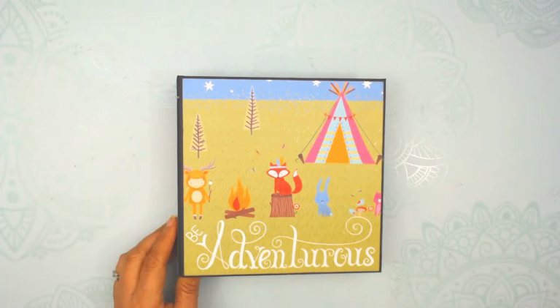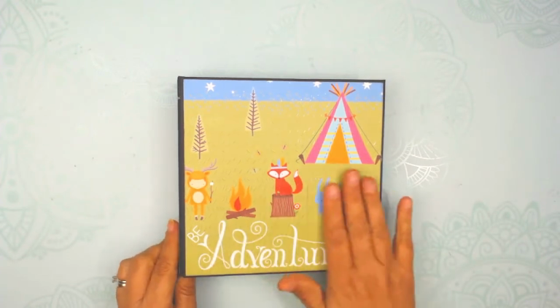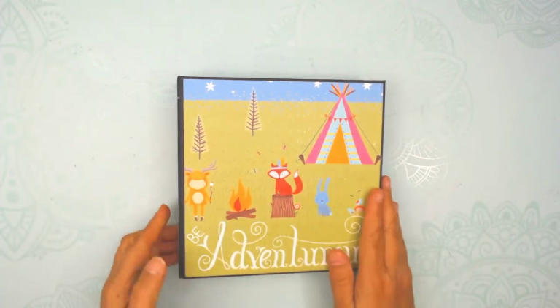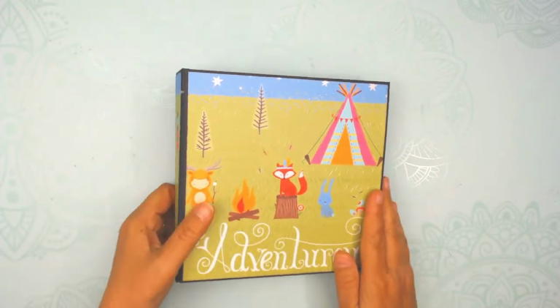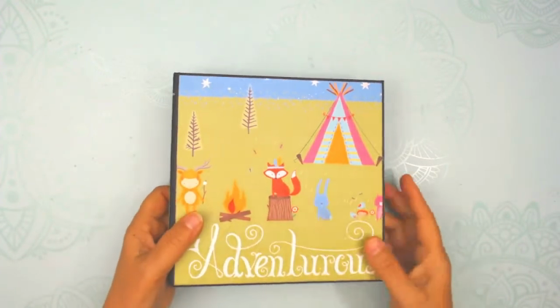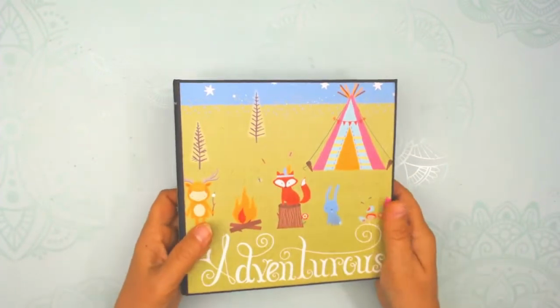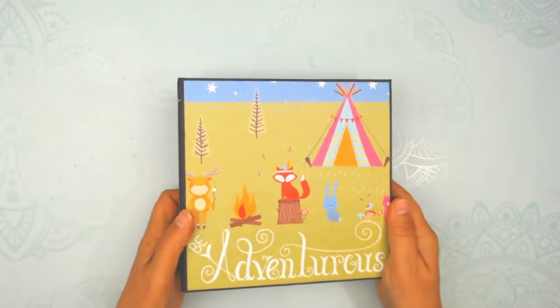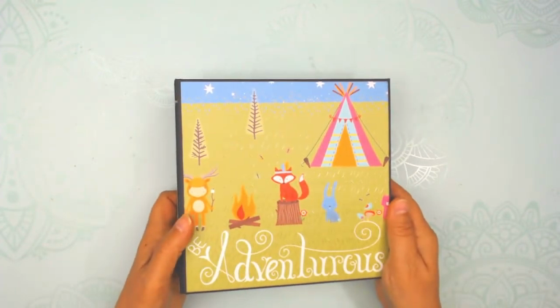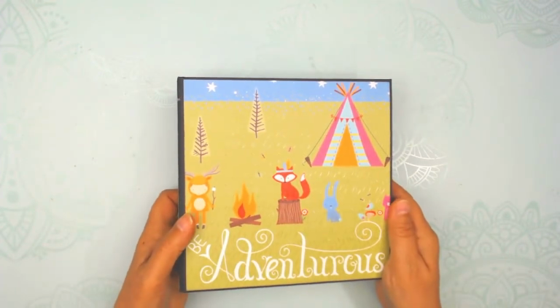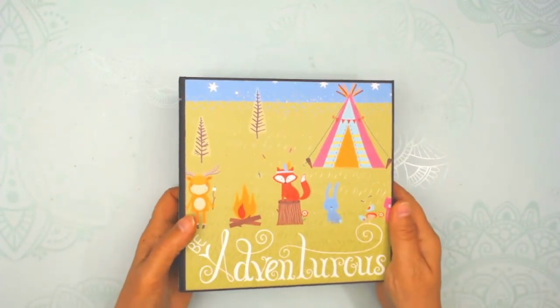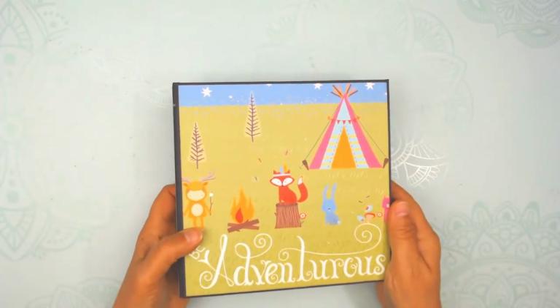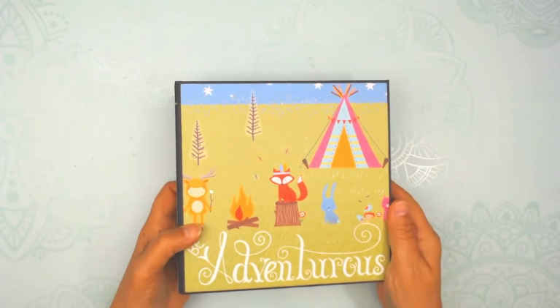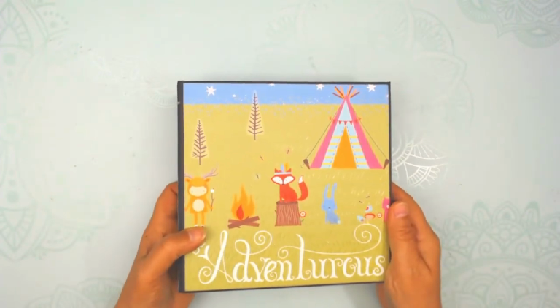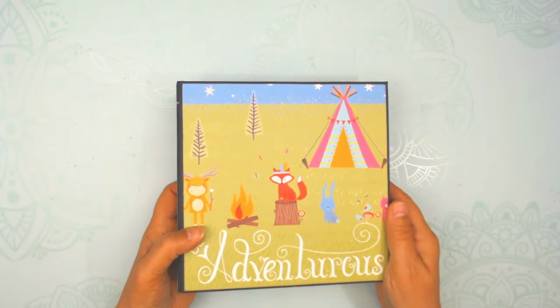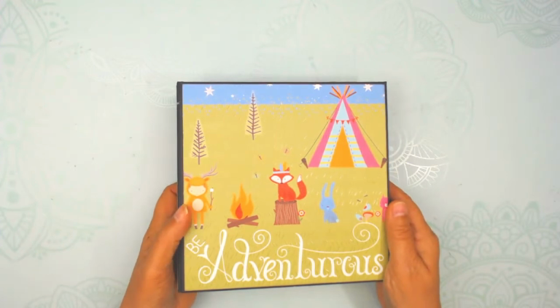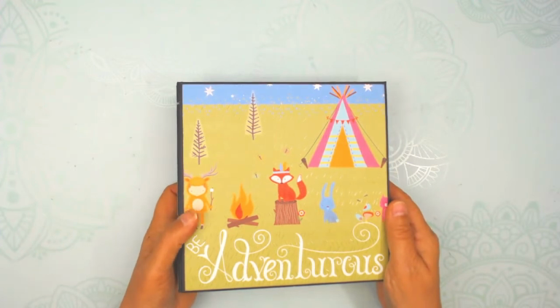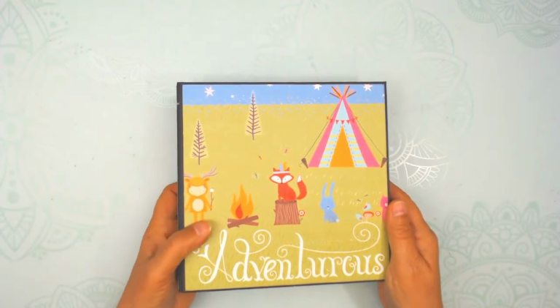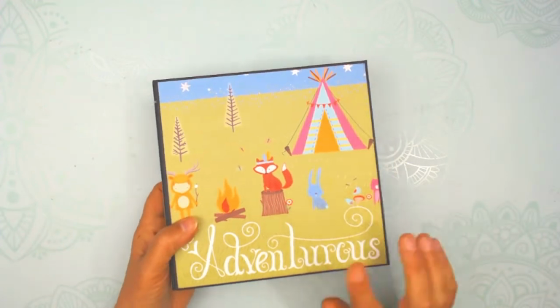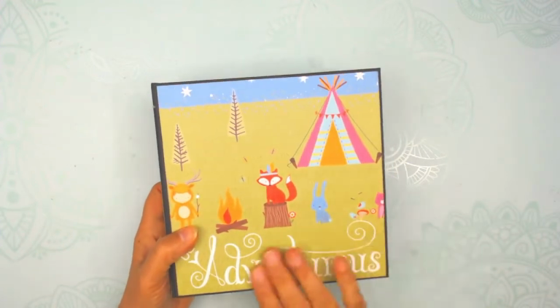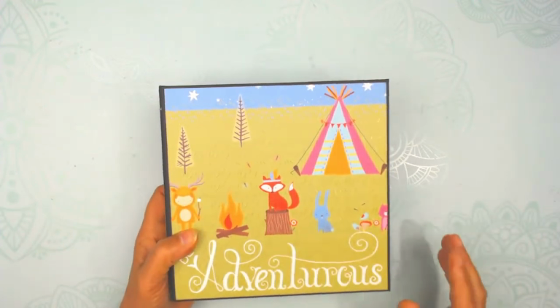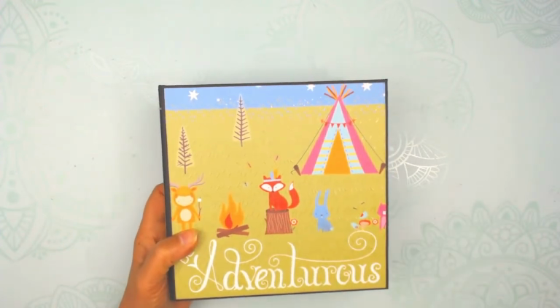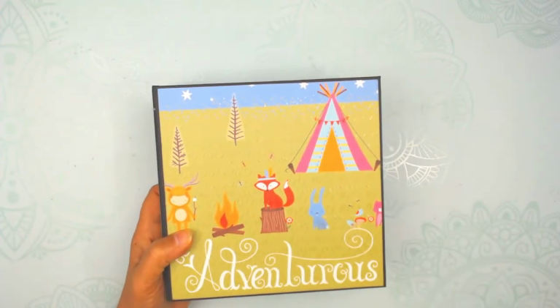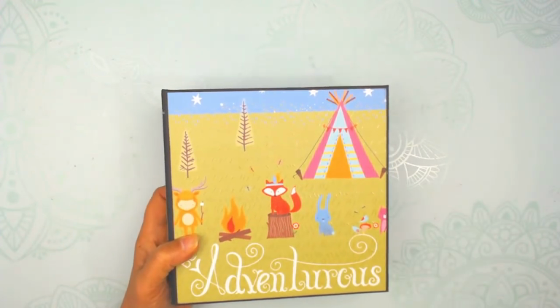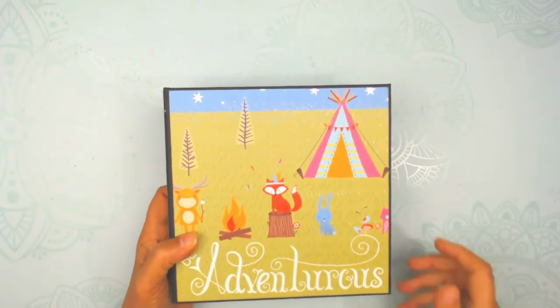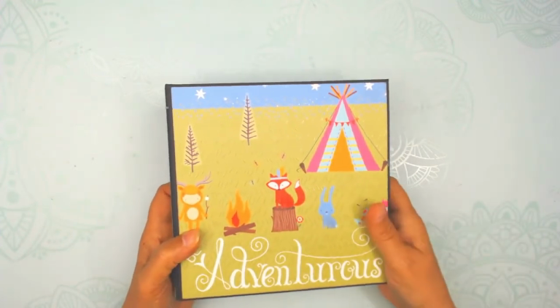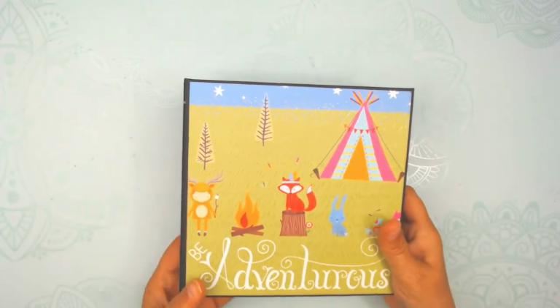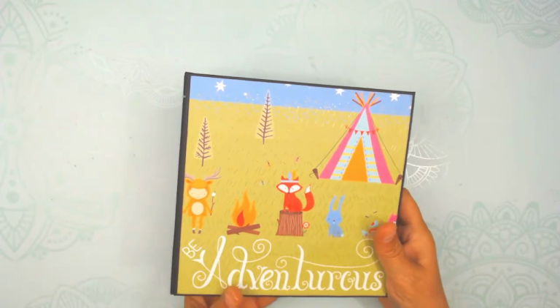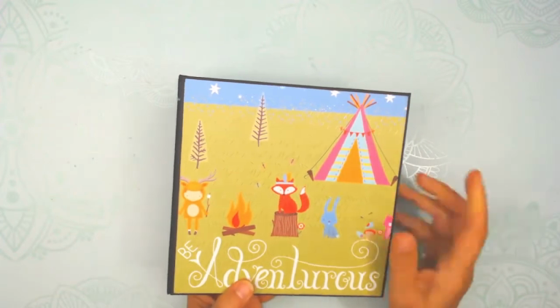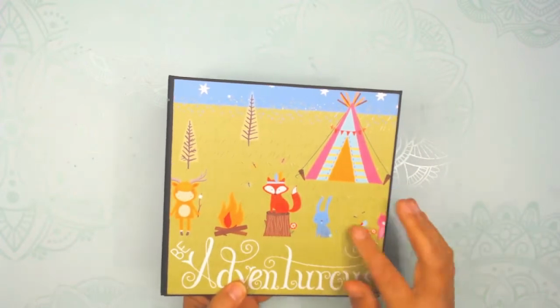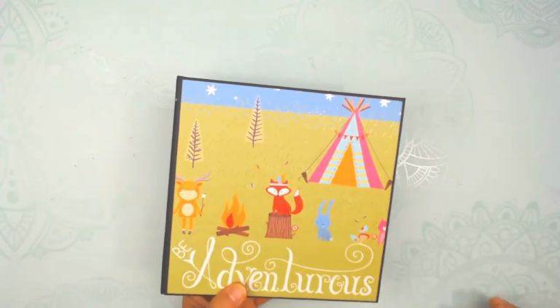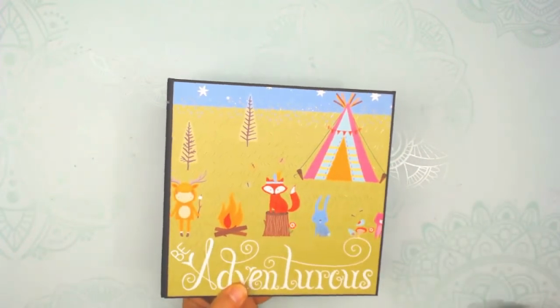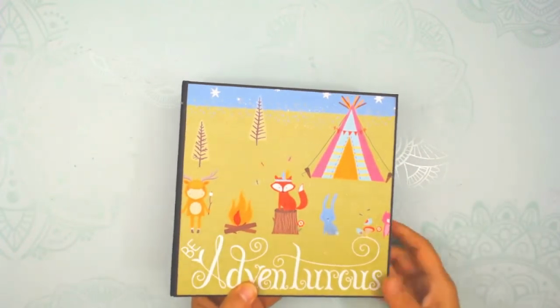I did make four of these and they are for sale in my Etsy shop. If you'd like to go to Project 39 Mini Albums and check that out, there are better pictures there as well.